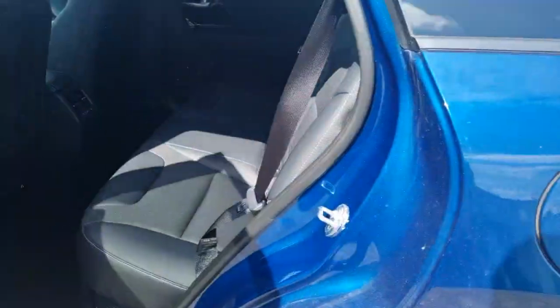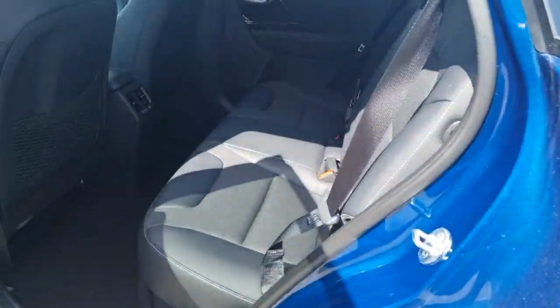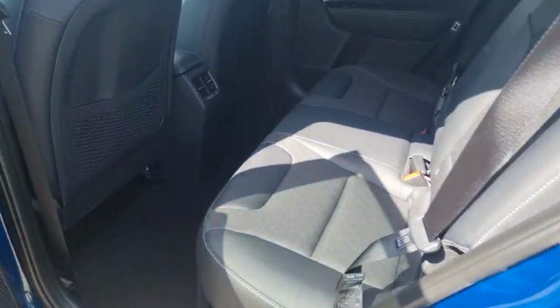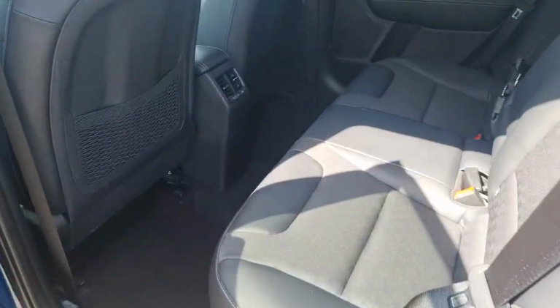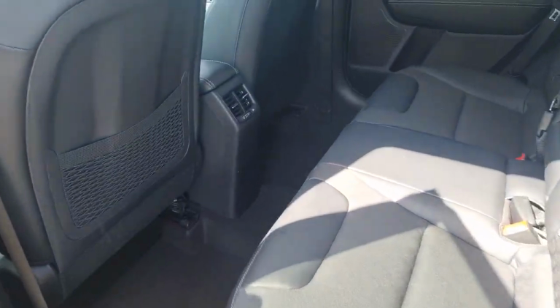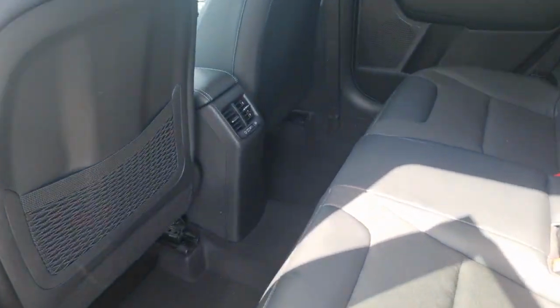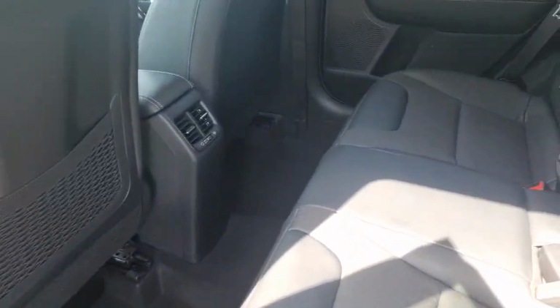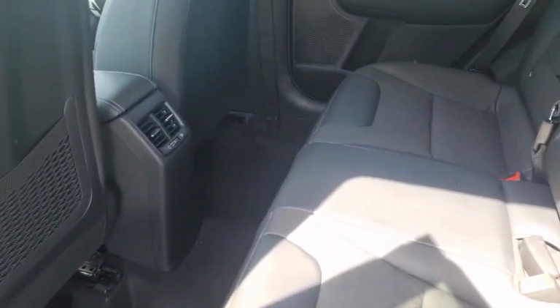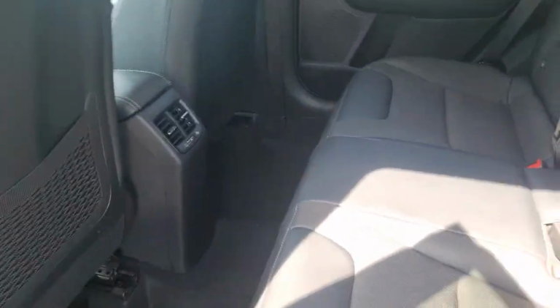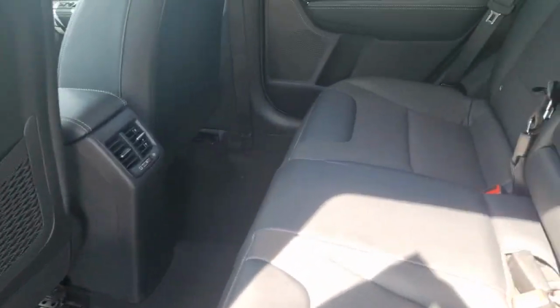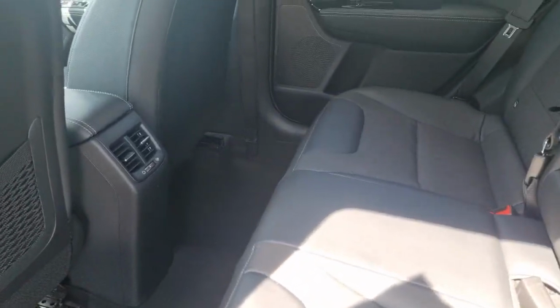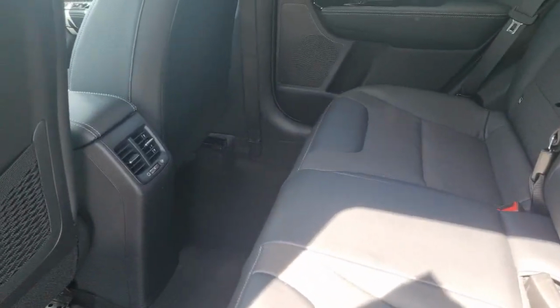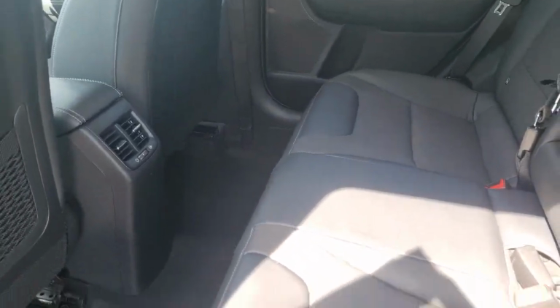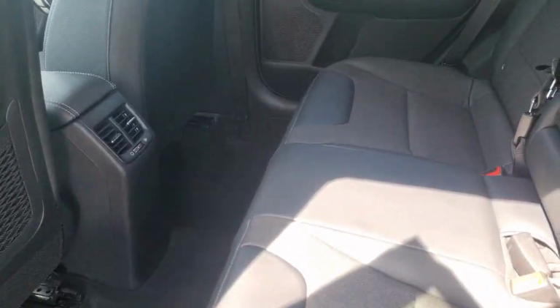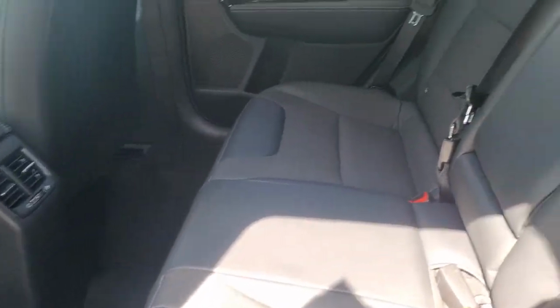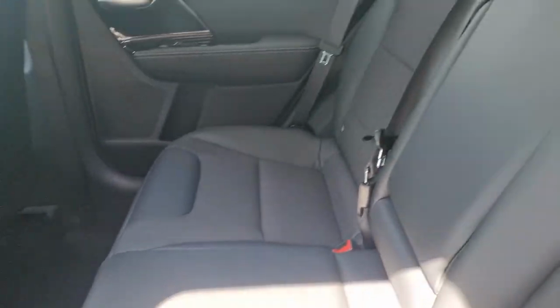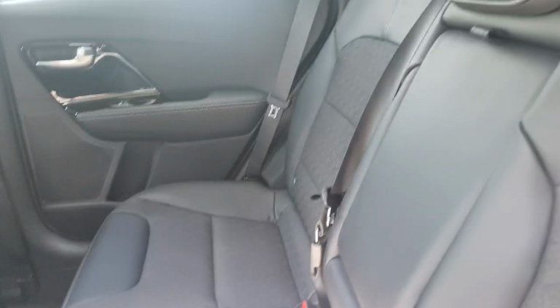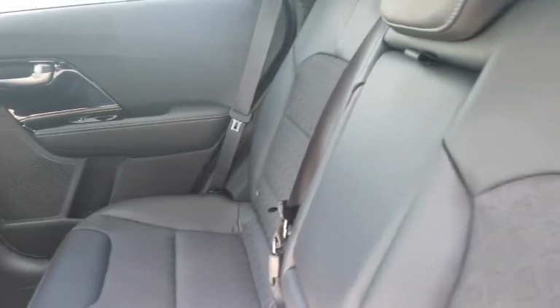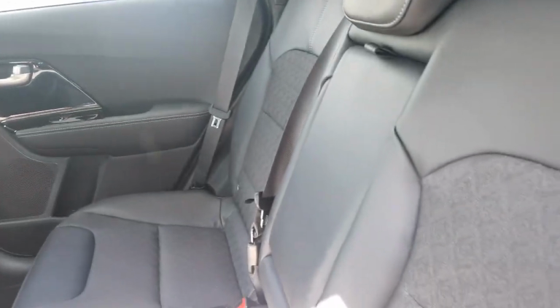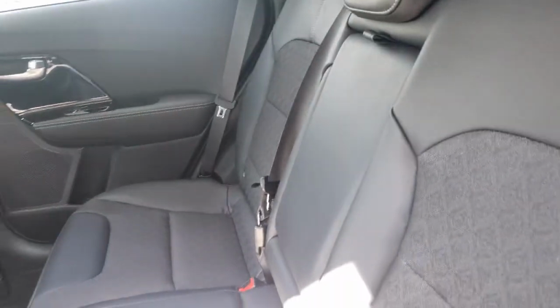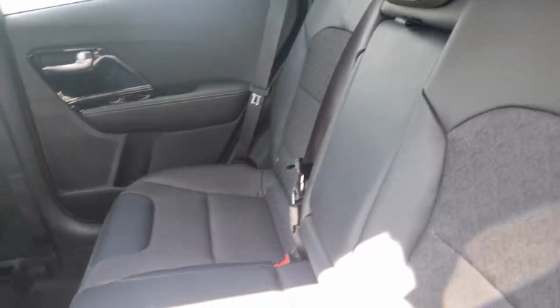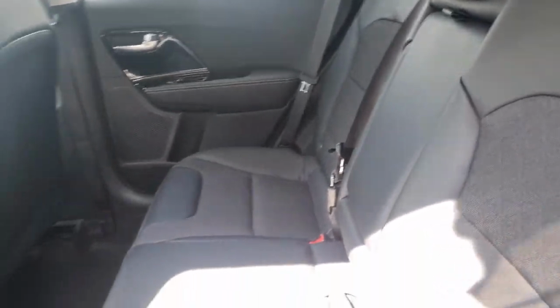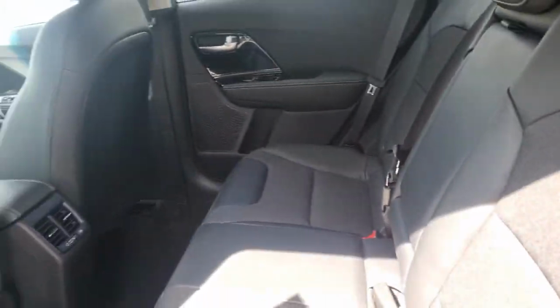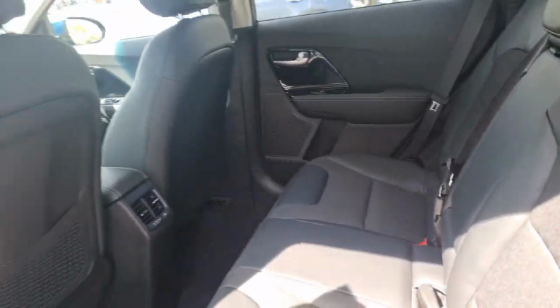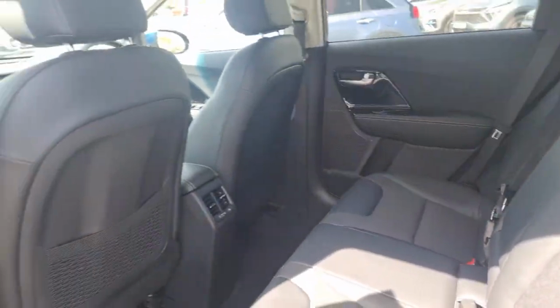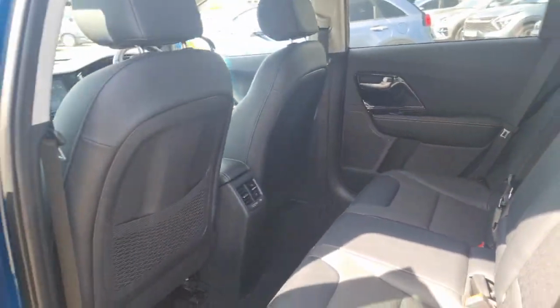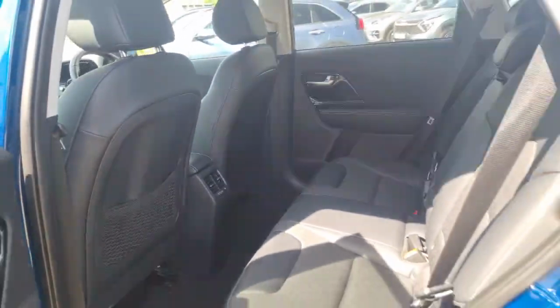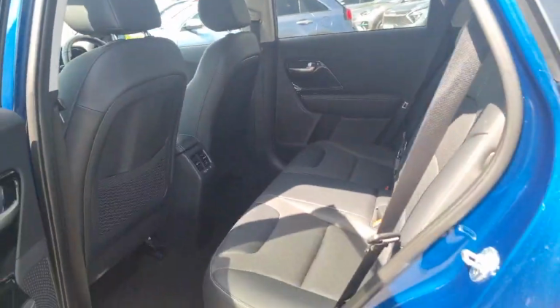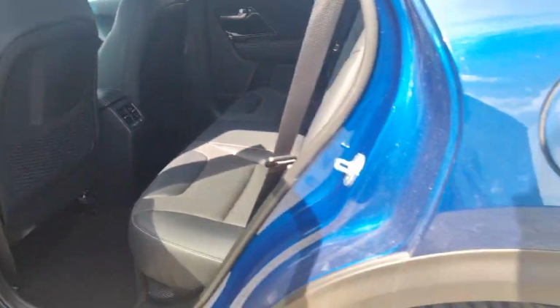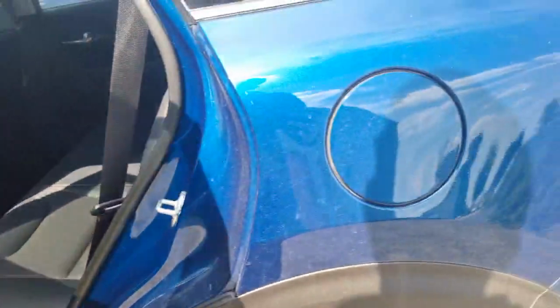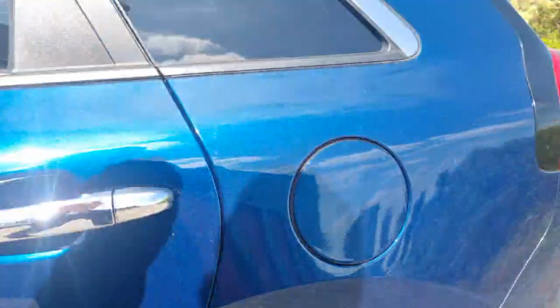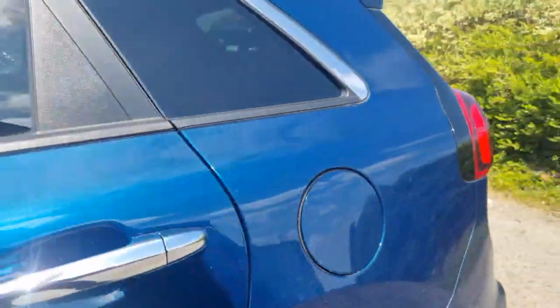Coming around towards the back for the rear passengers, you've got that part leather trim, space for three and two sets of ISOFIX points to keep the kids' seats nice and secured. It's a bag of legroom and headroom — a nice comfortable car to be sat in.